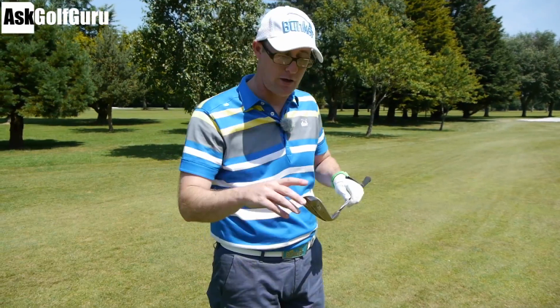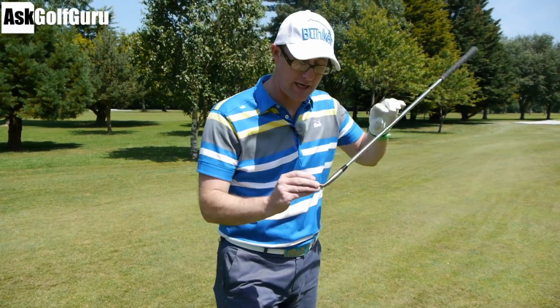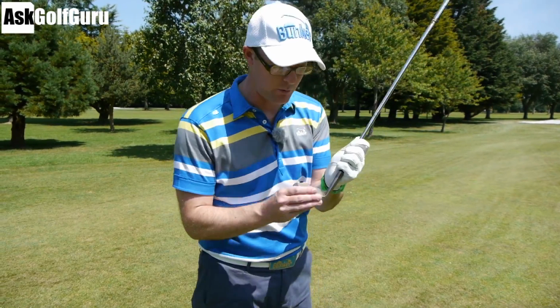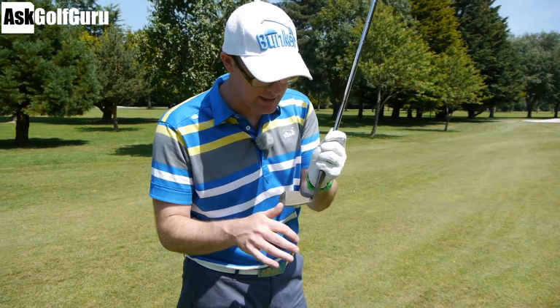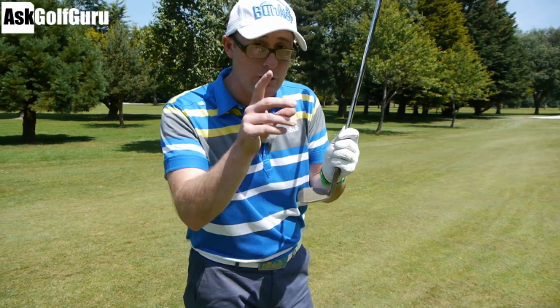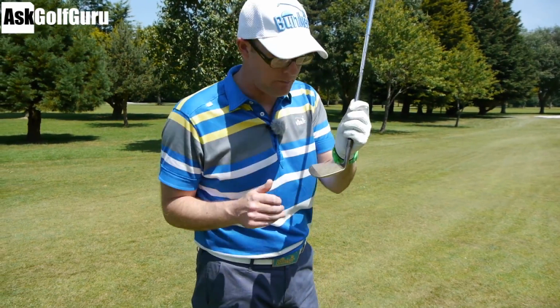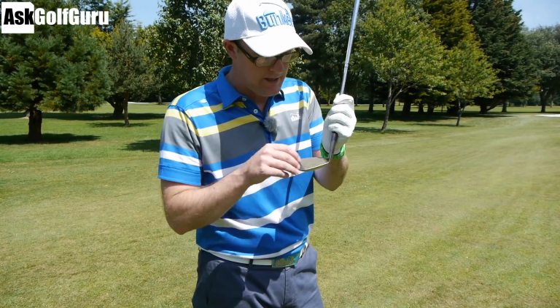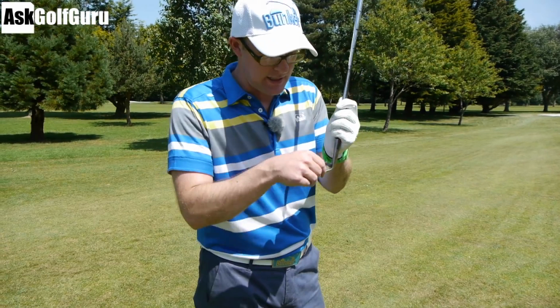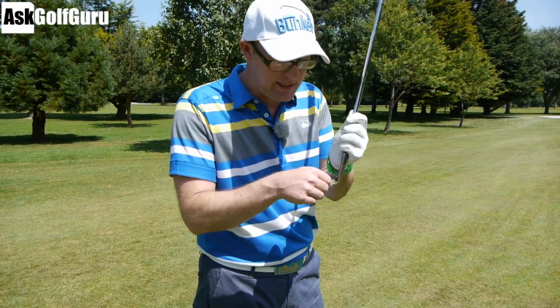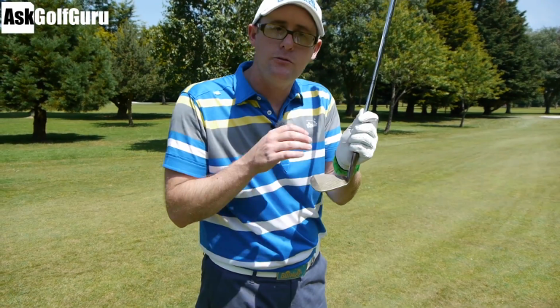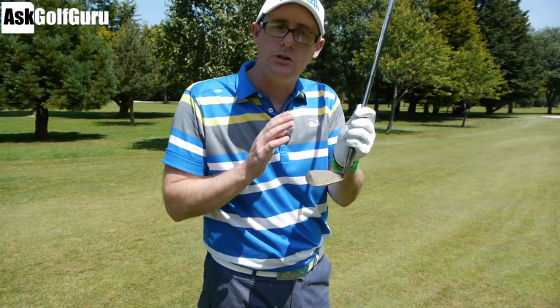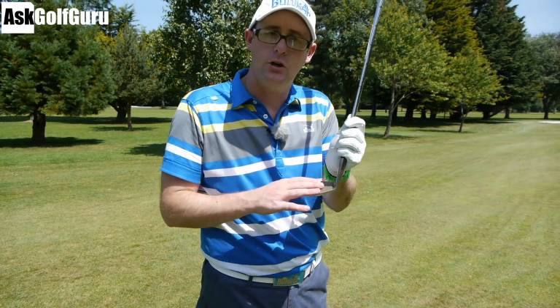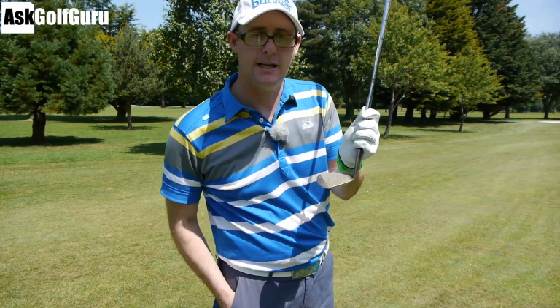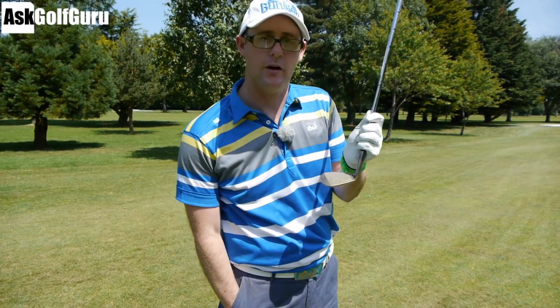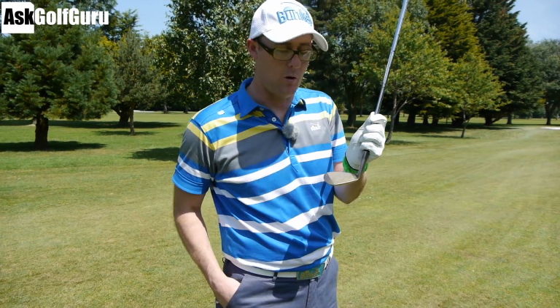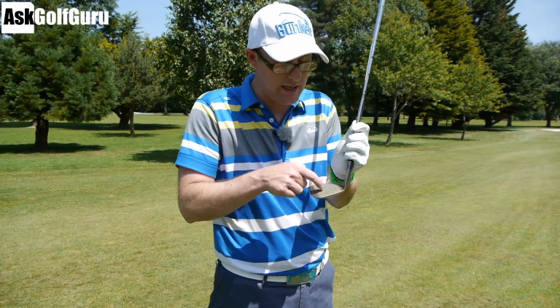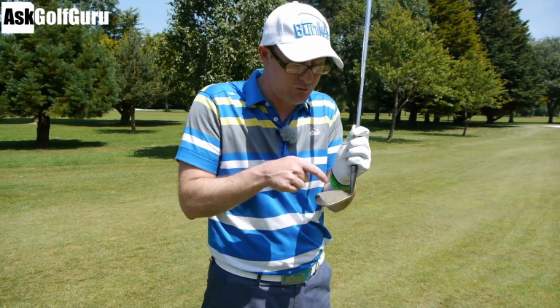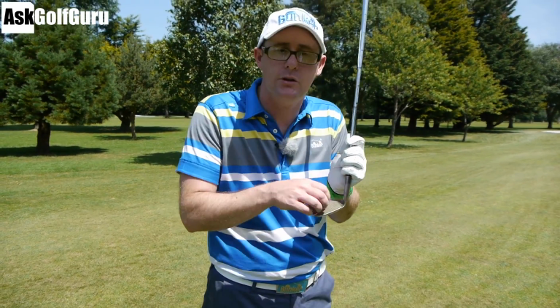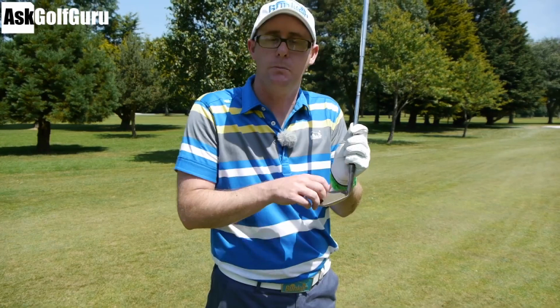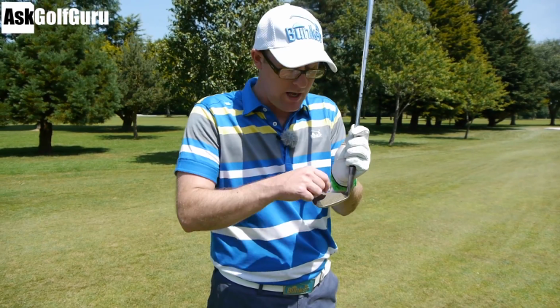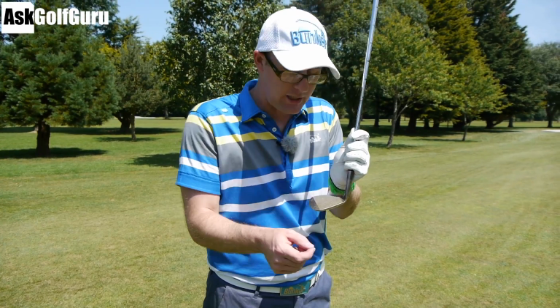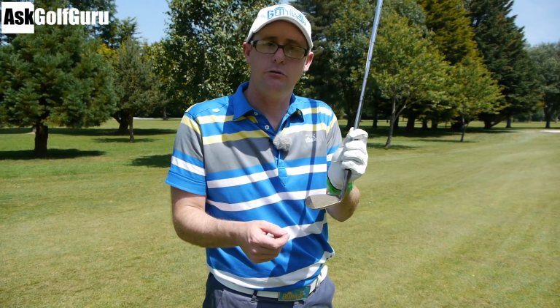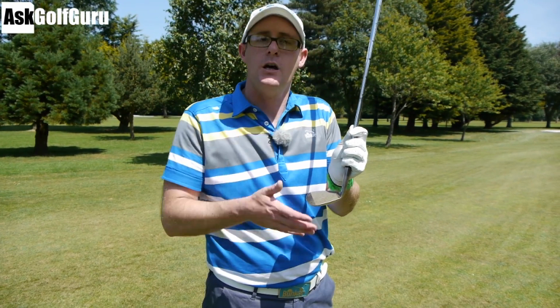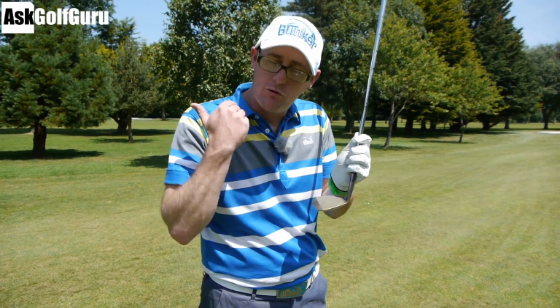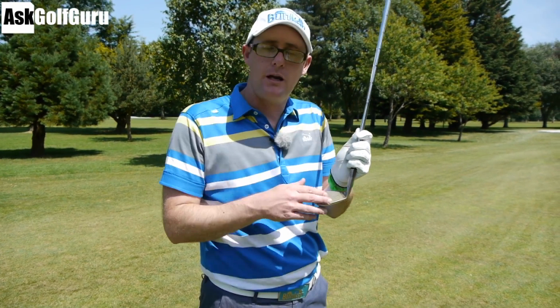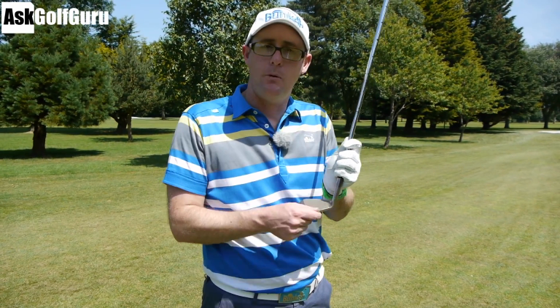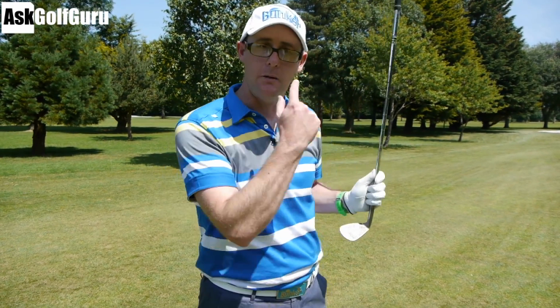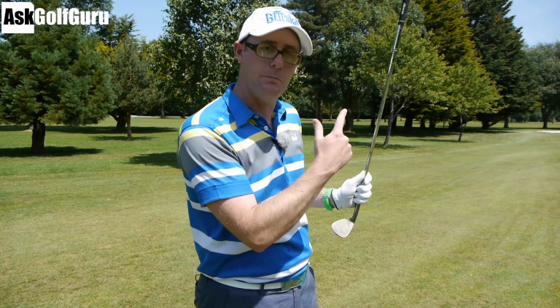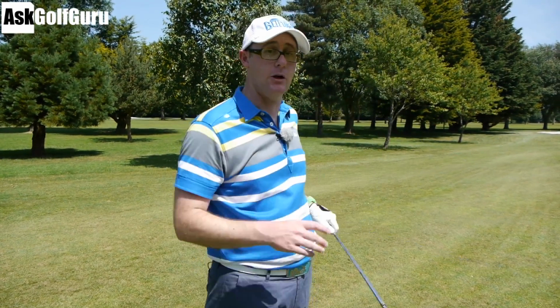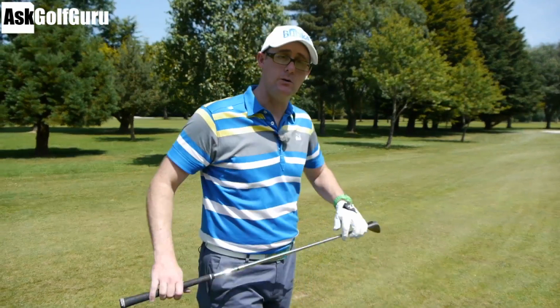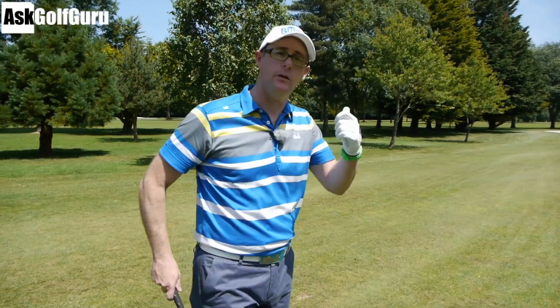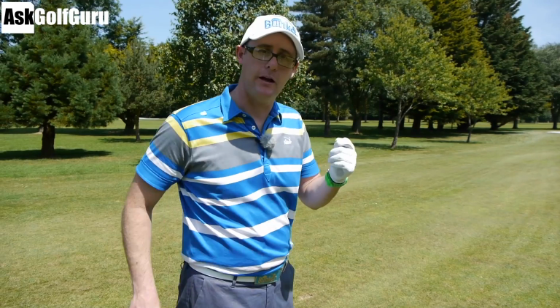The other thing I should mention, which is really important — I cleaned the grooves as much as I could with a tee before I hit the ball. I'm trying to get as much friction on this shot as possible. The cleaner the grooves, the more grab you can get on that ball and the more resulting spin you'll get out the other end.